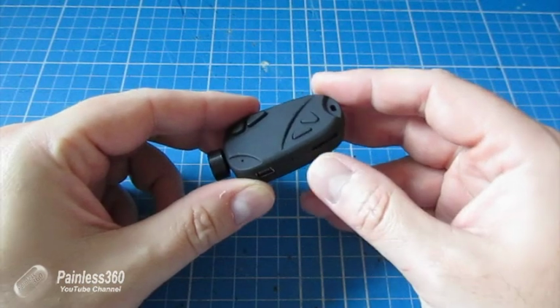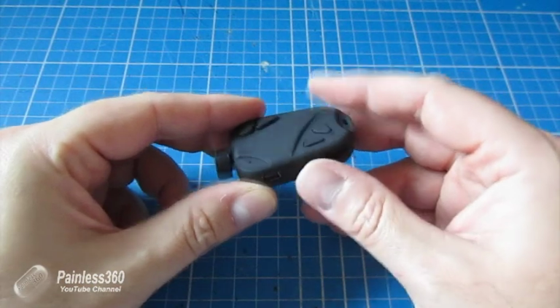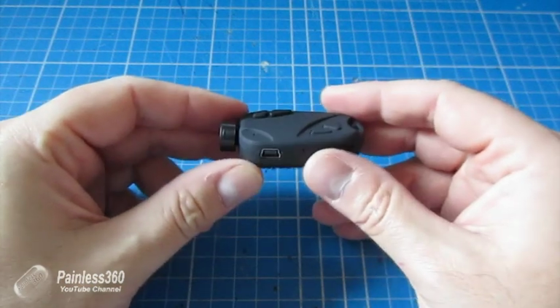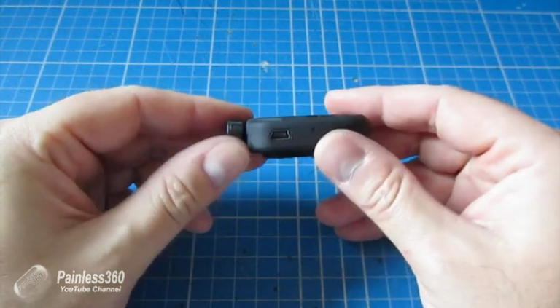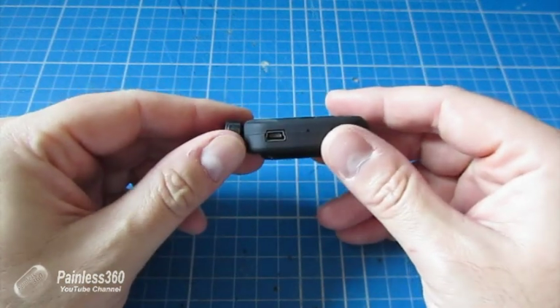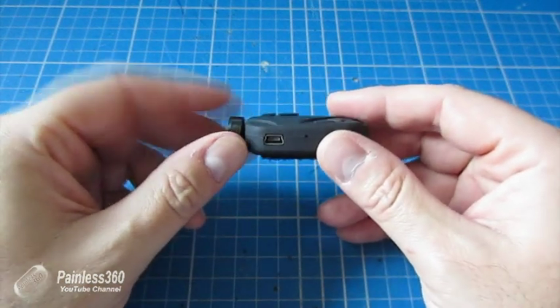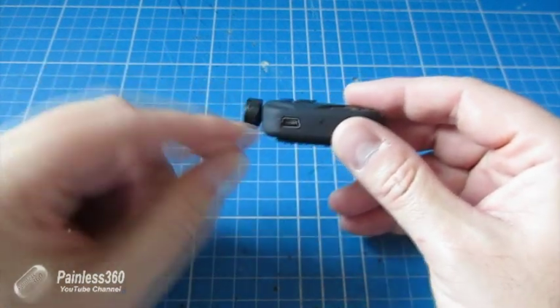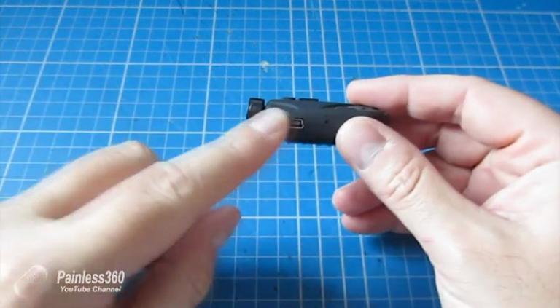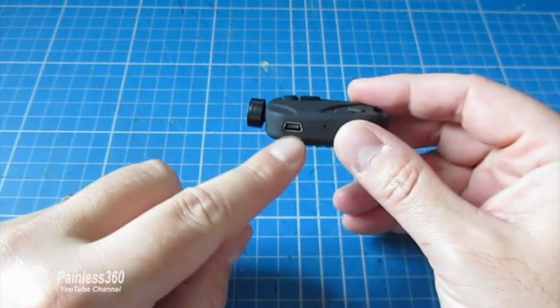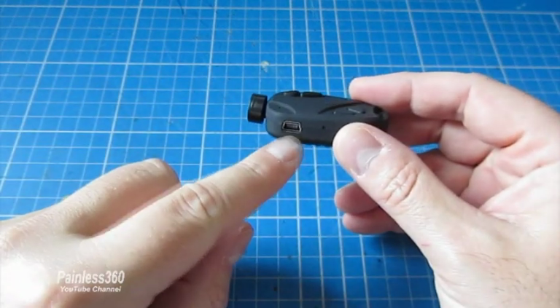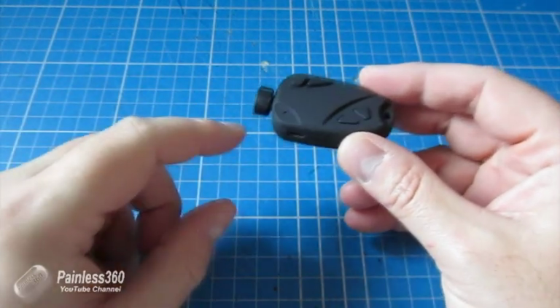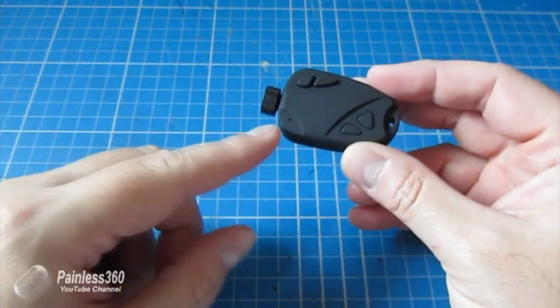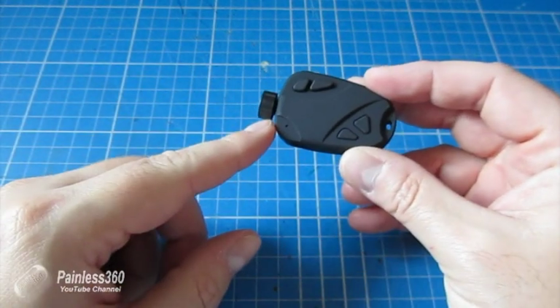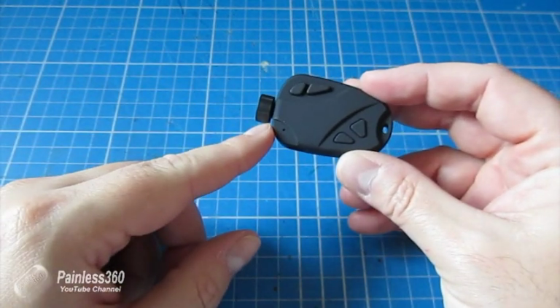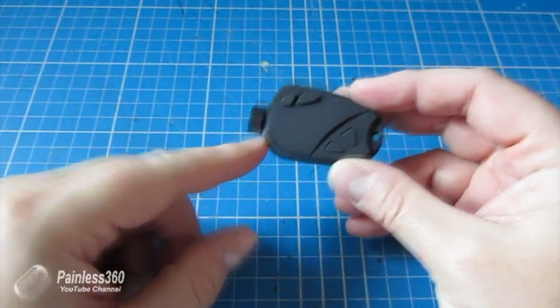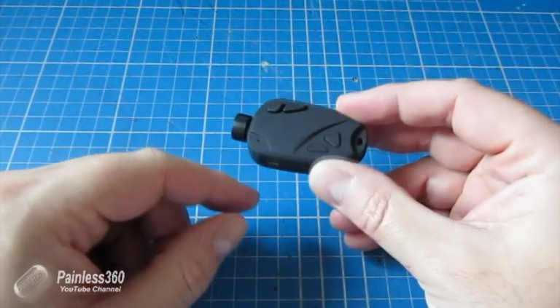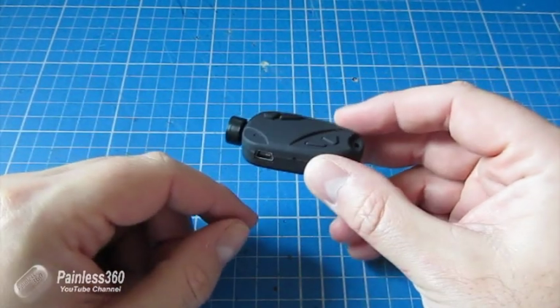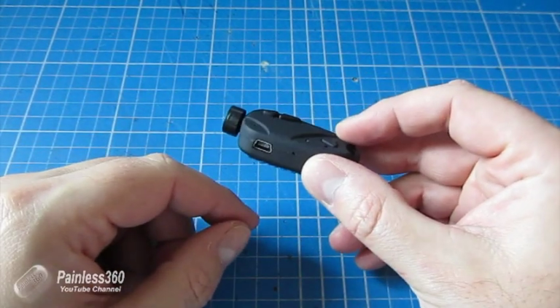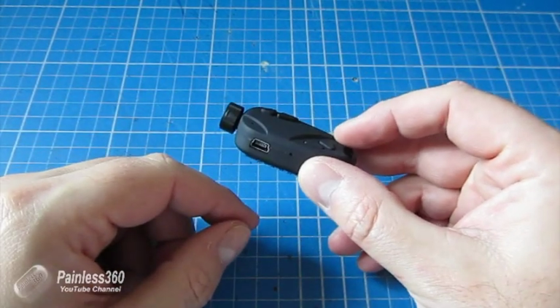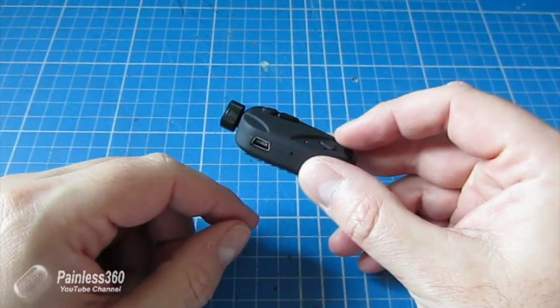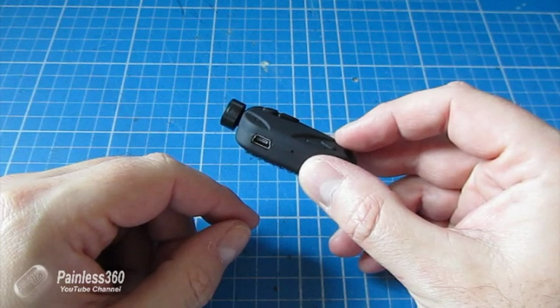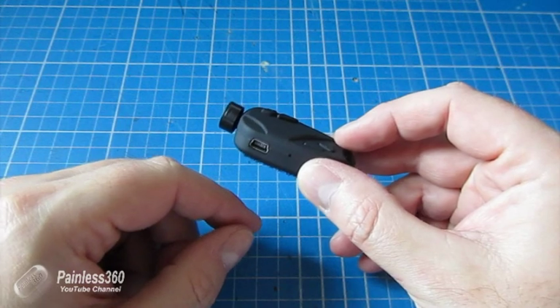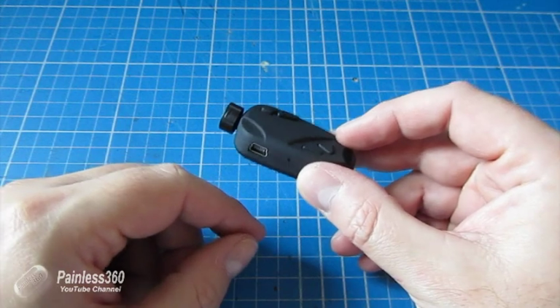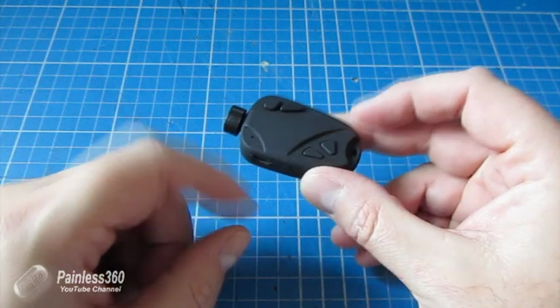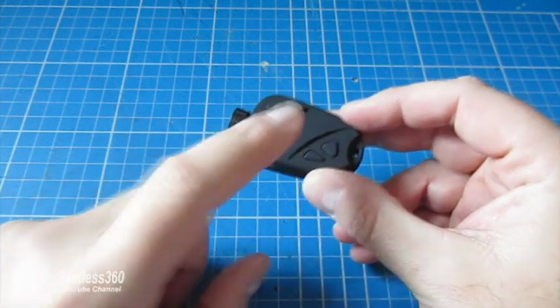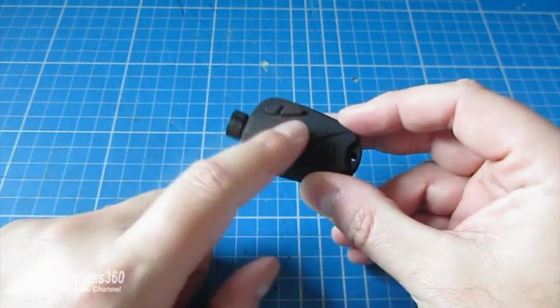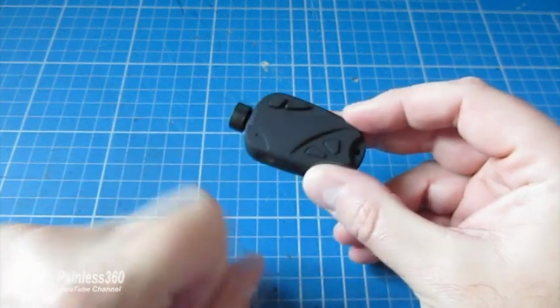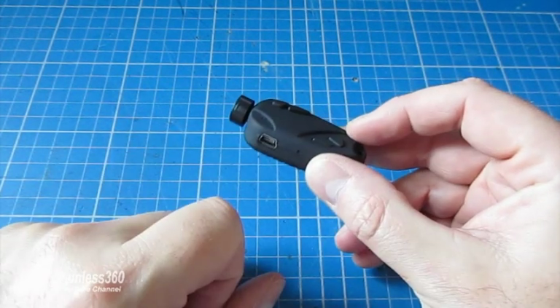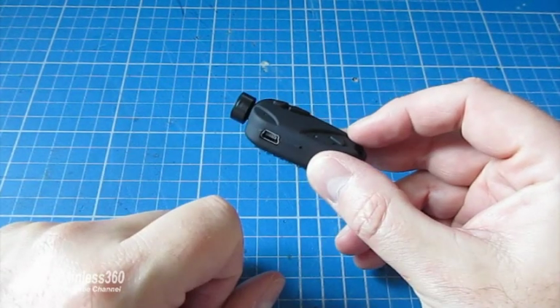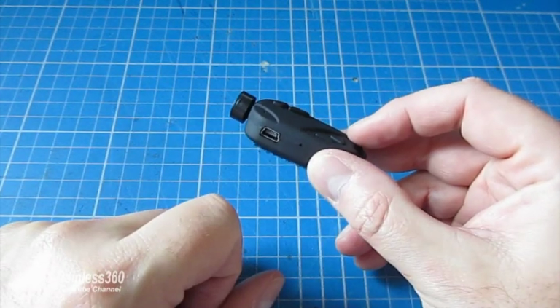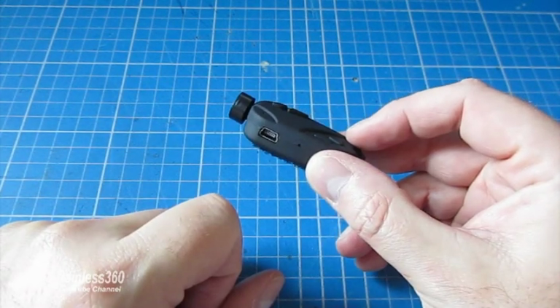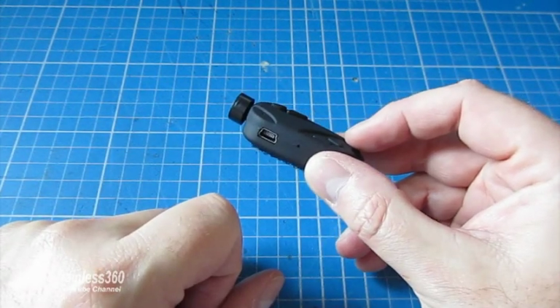The big advantage with this one is it actually does video out from the side port, which means you can use it for FPV. So as you're recording you can fly.